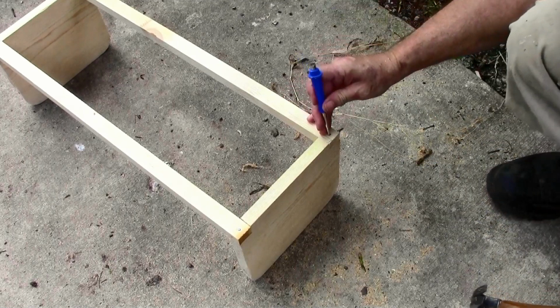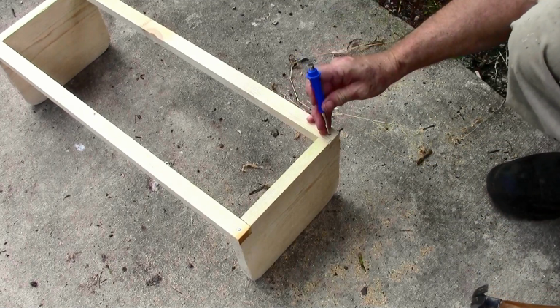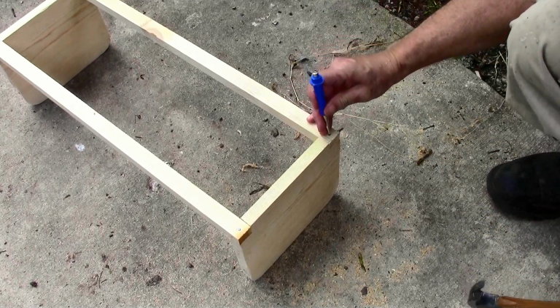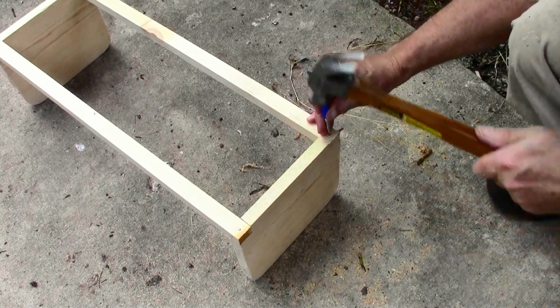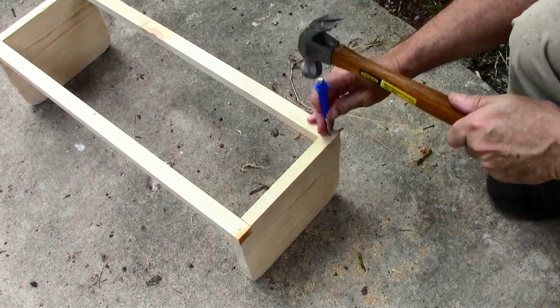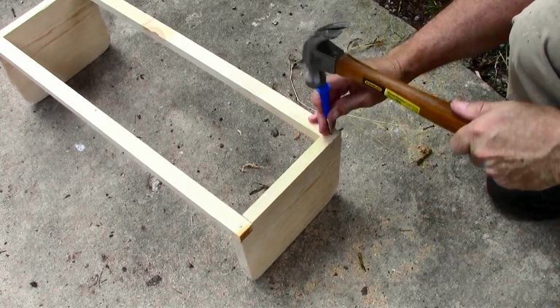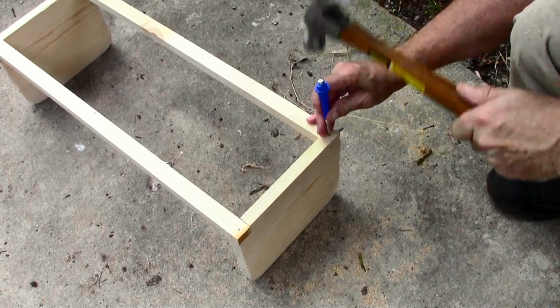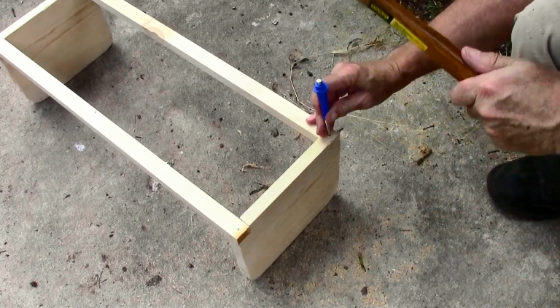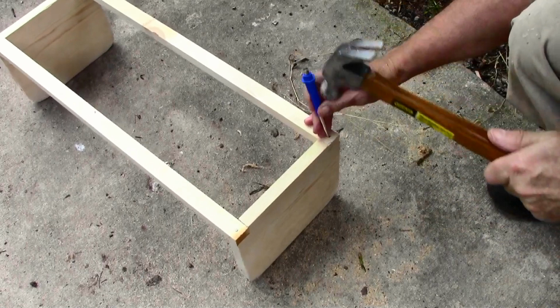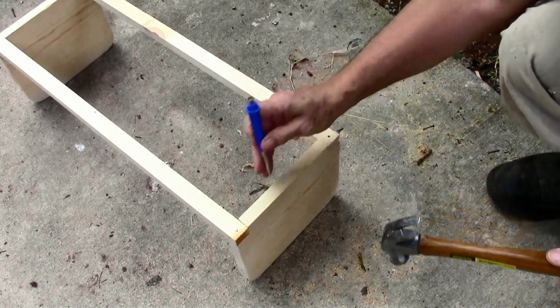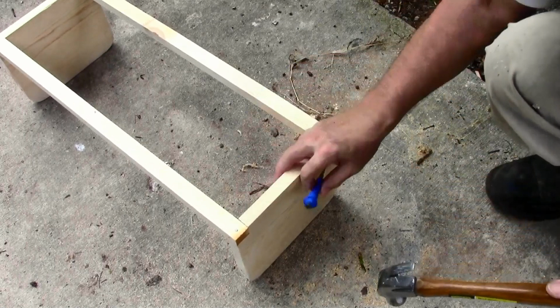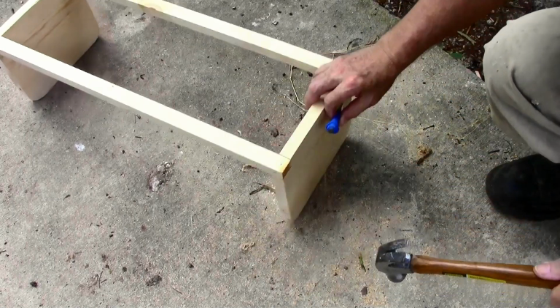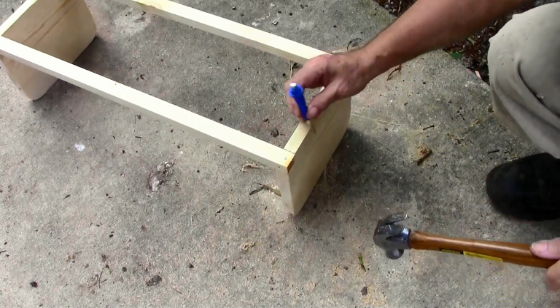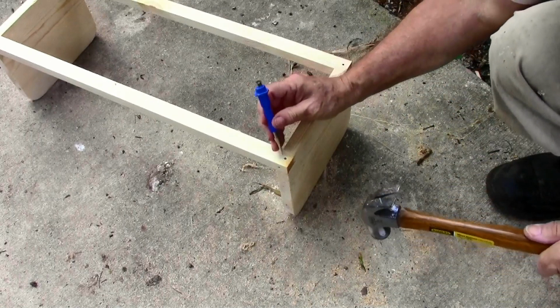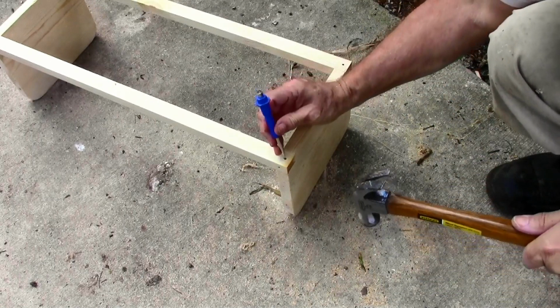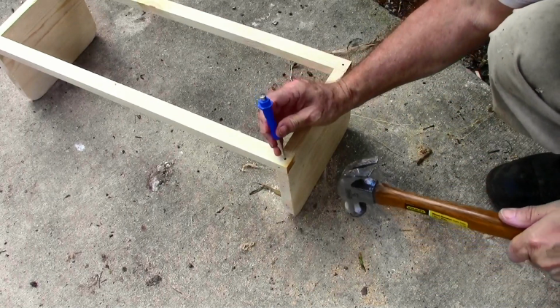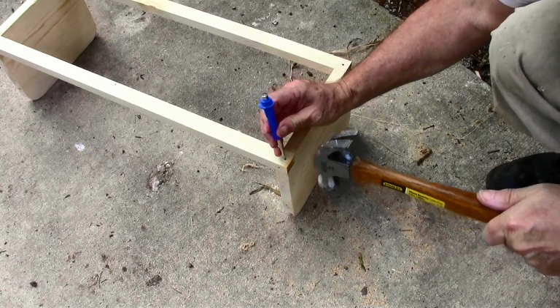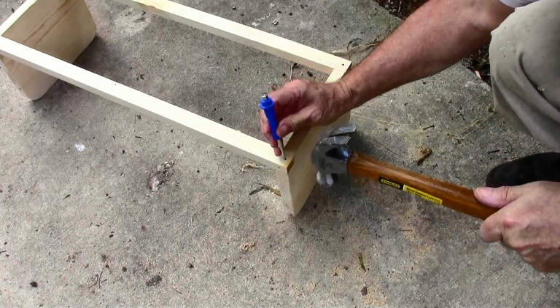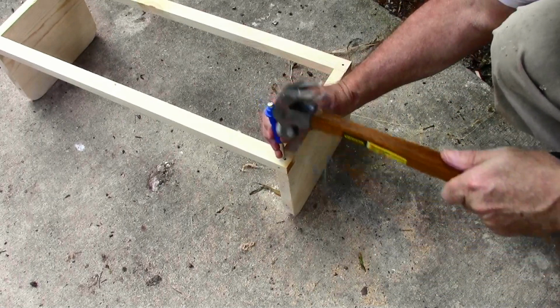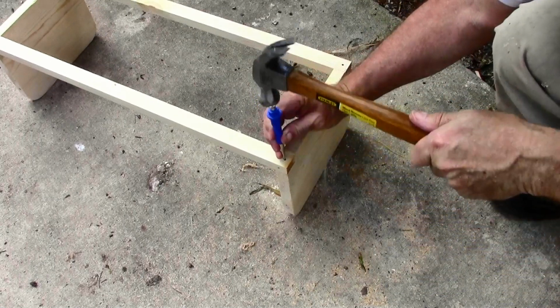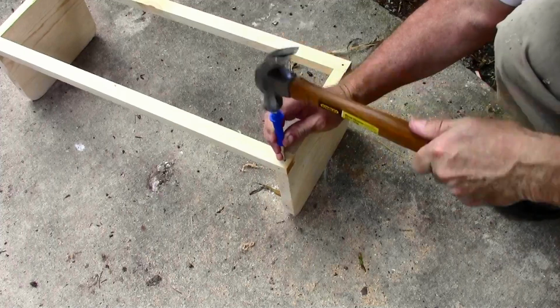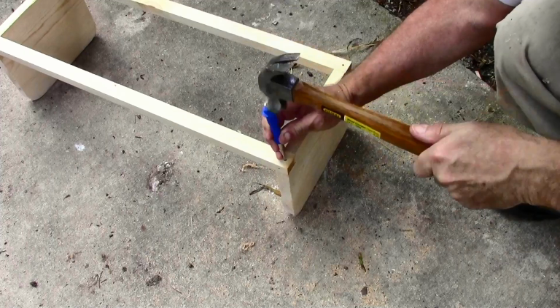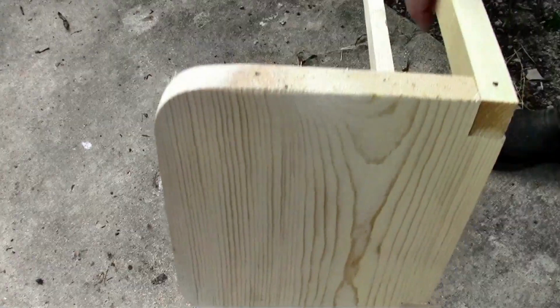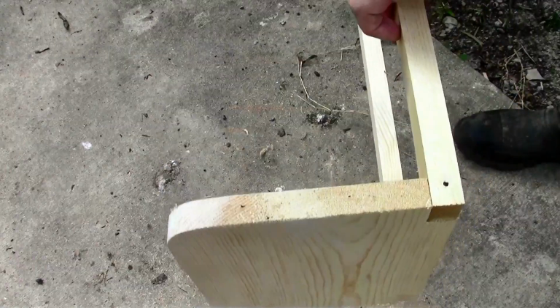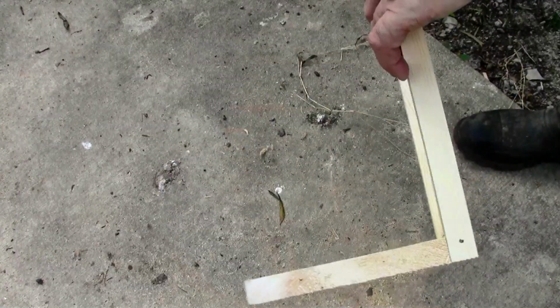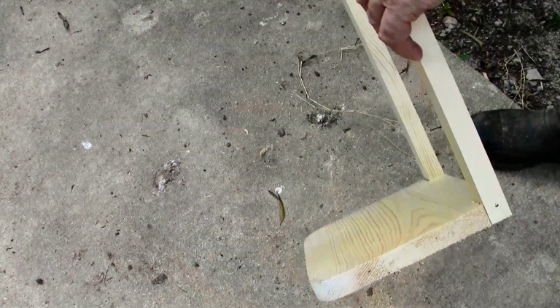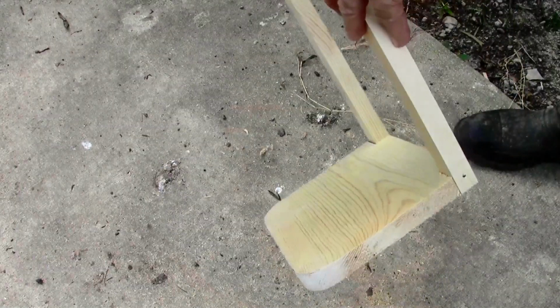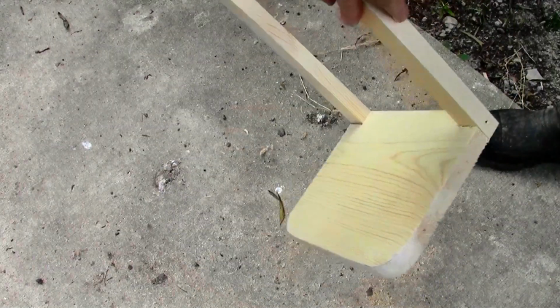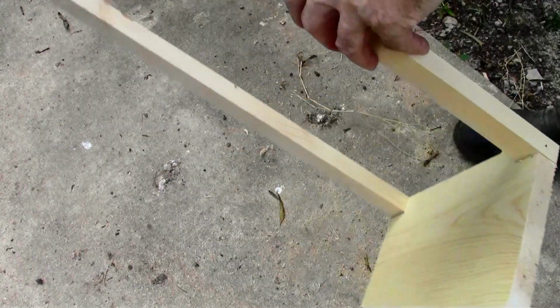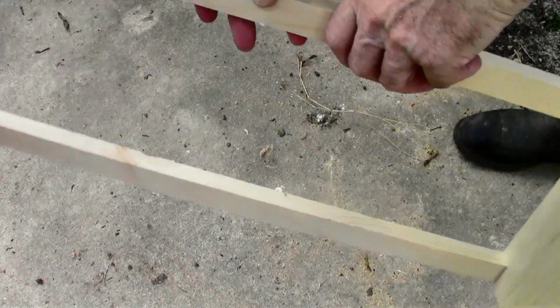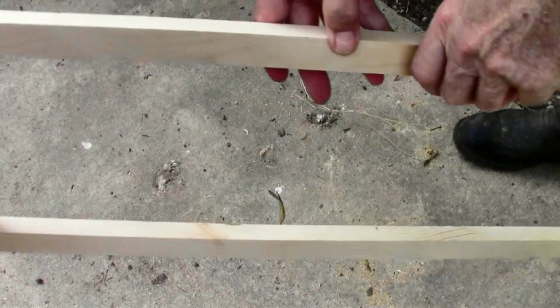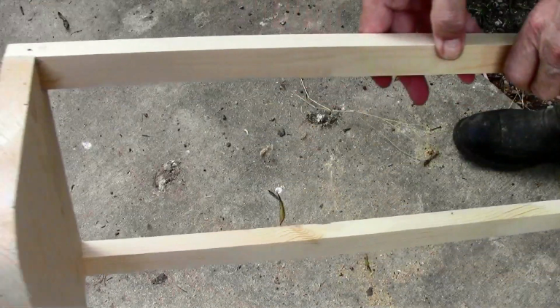Then we'll just set the nails down so they're below the surface. And there we go — two ends with the two upper rails.